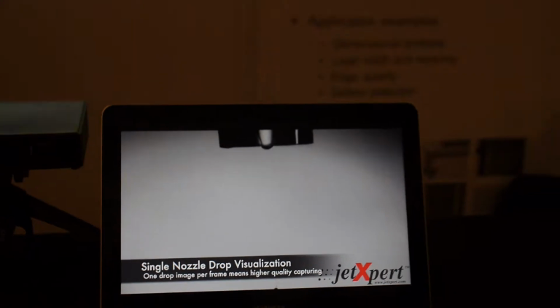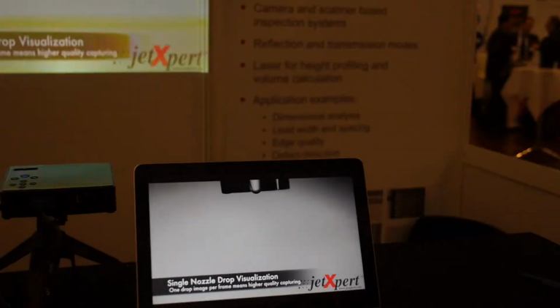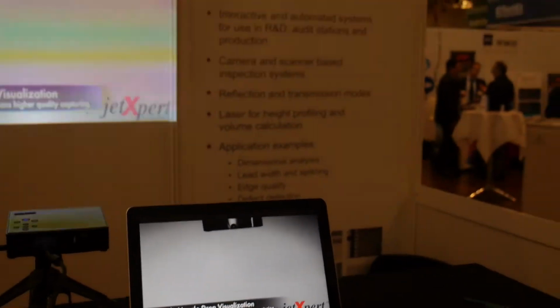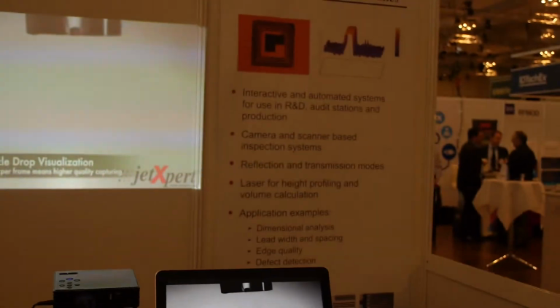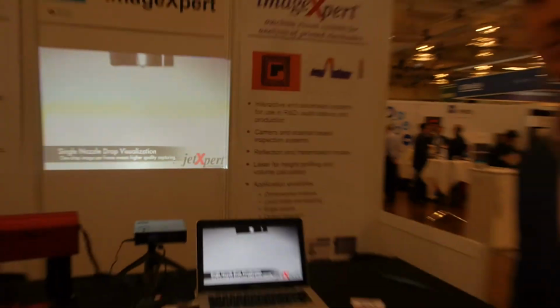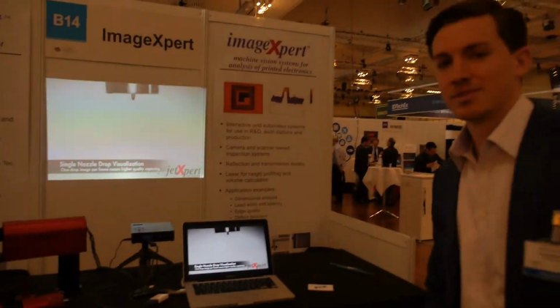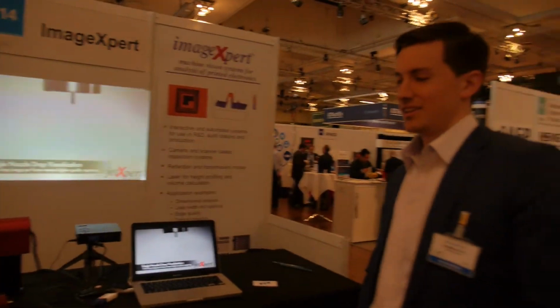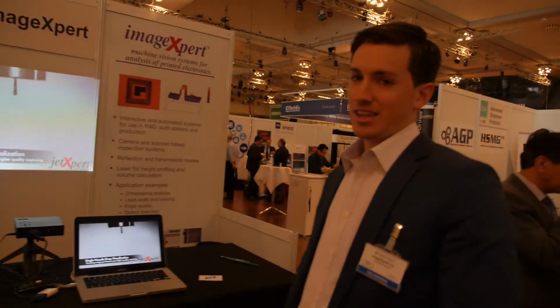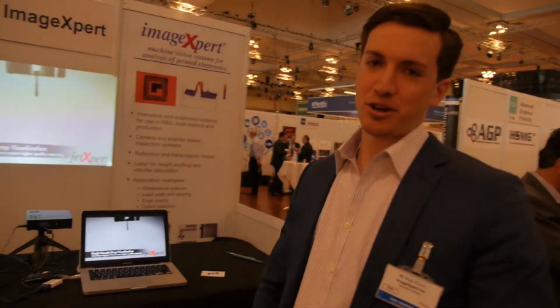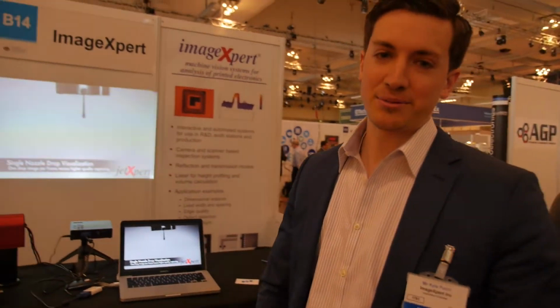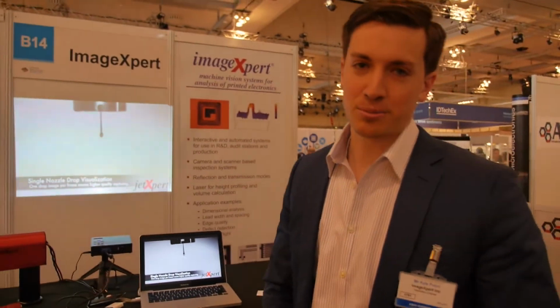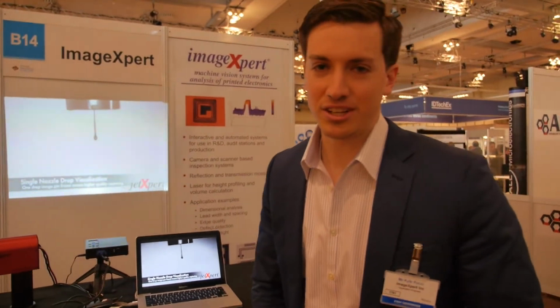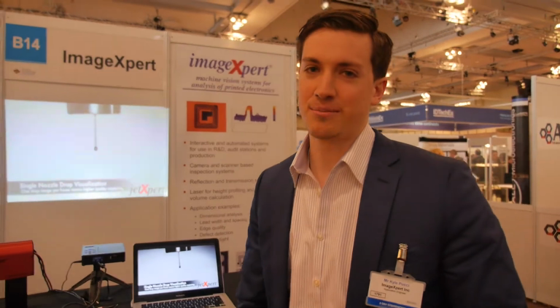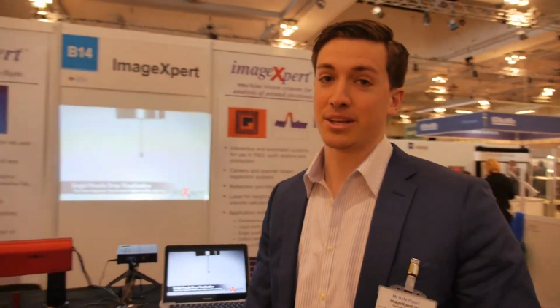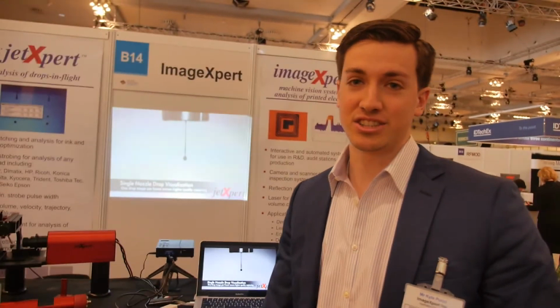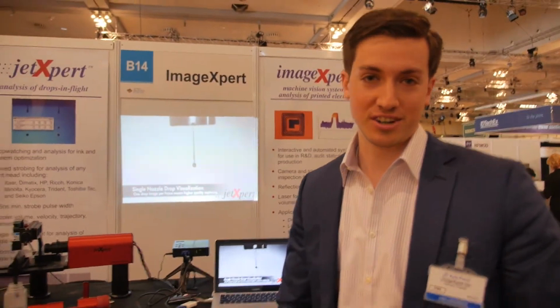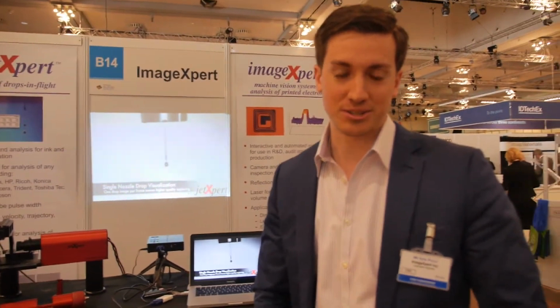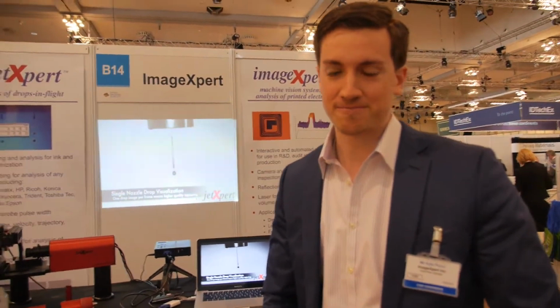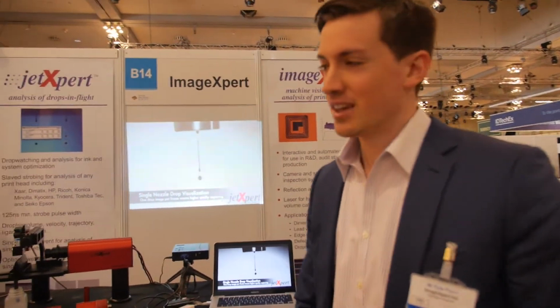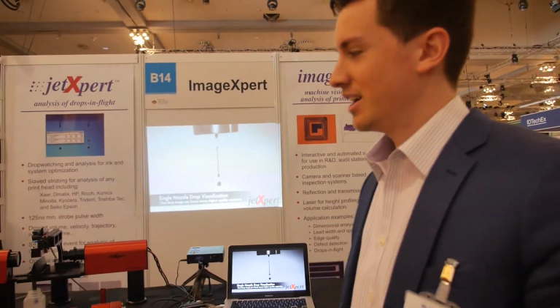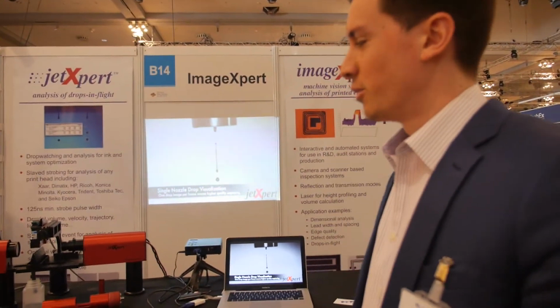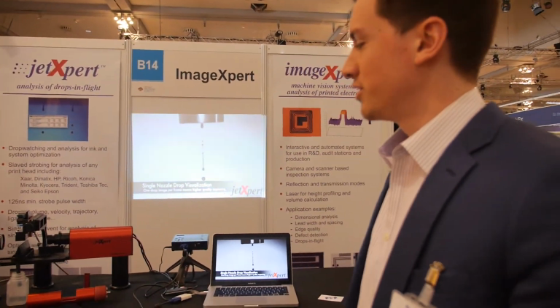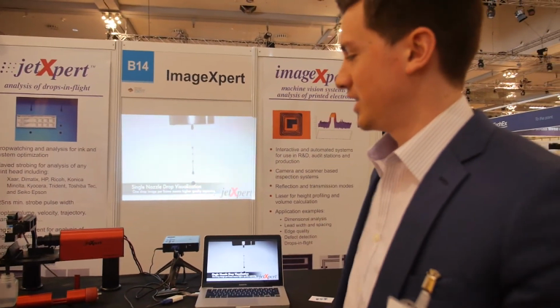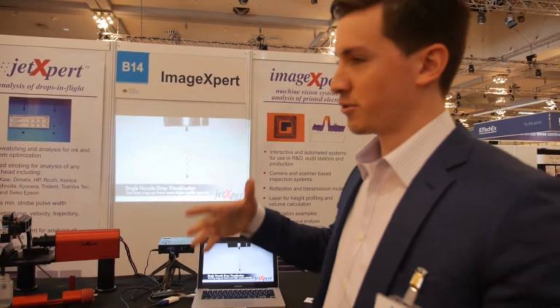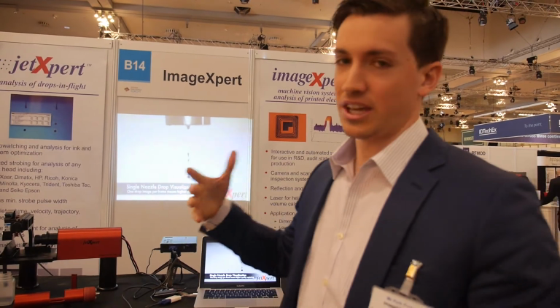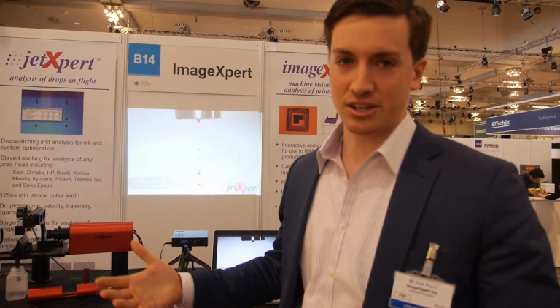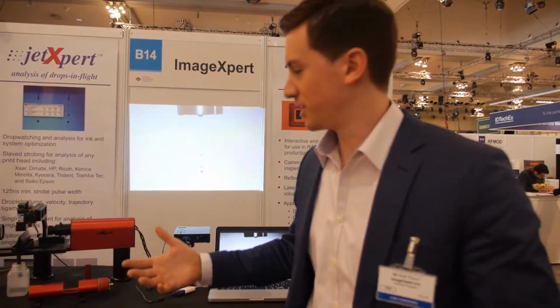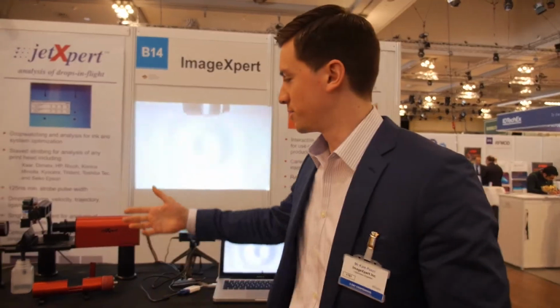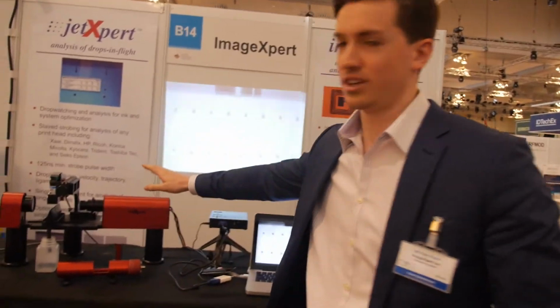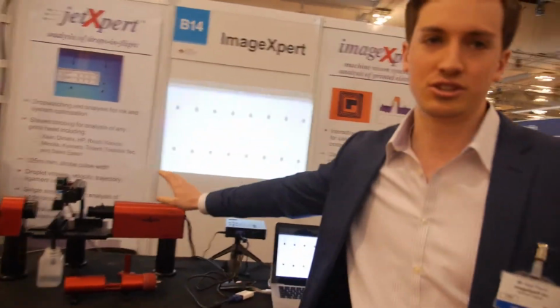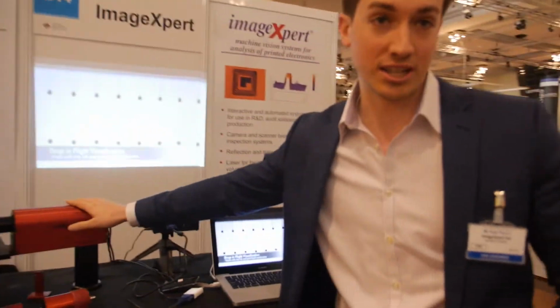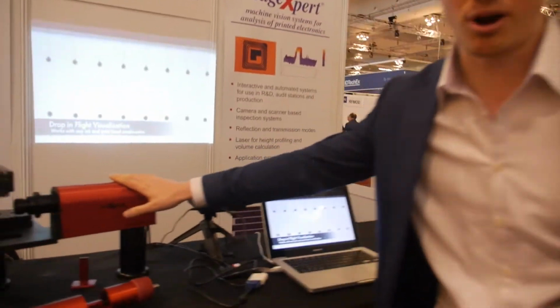So we're here at ImageExpert. My name is Kyle Pucci and I'm an applications engineer at ImageExpert. What we do is, for the inkjet industry, we are producing the JetExpert product.